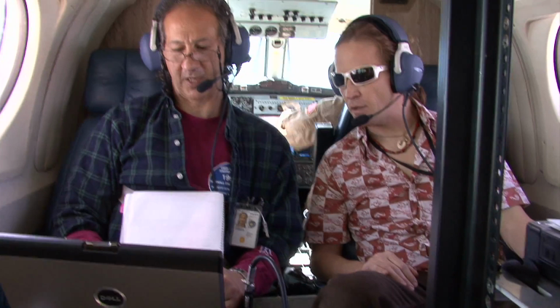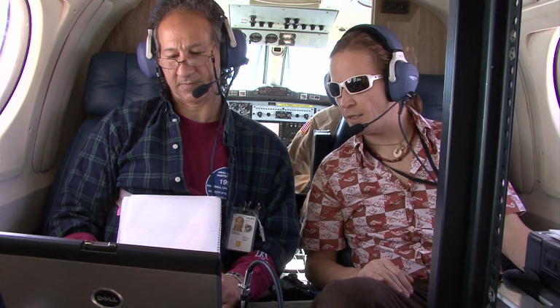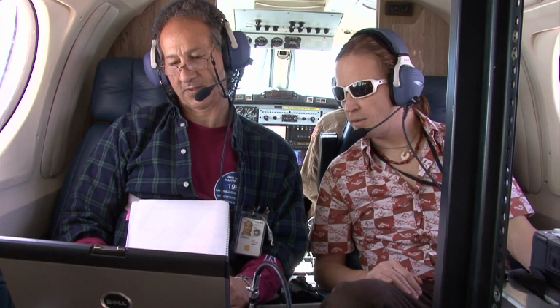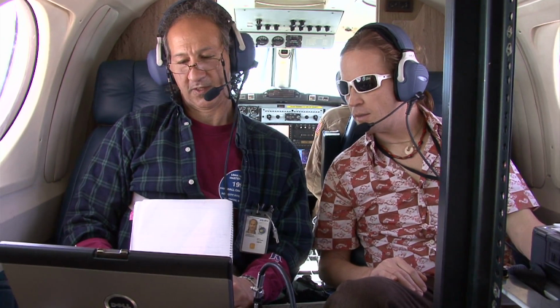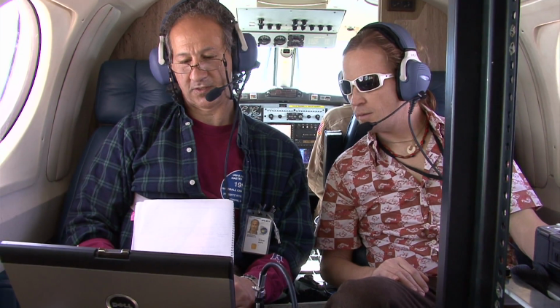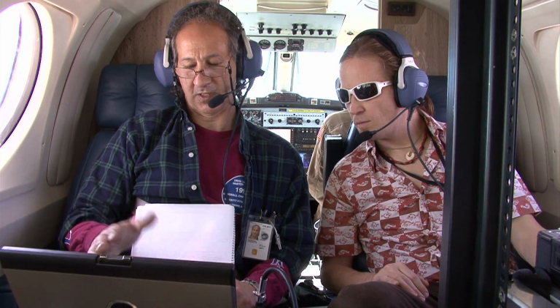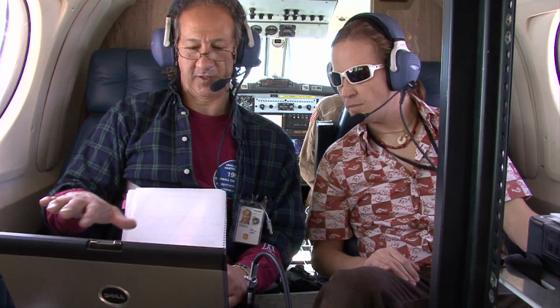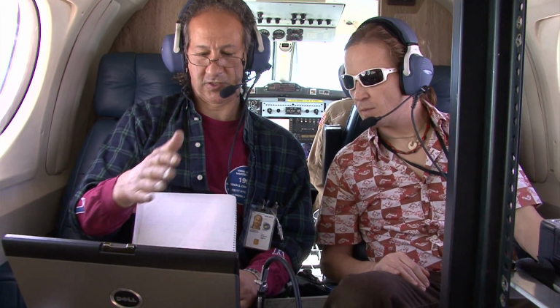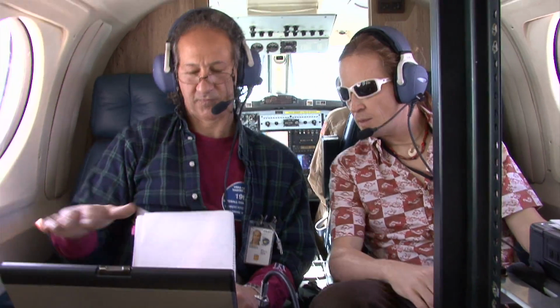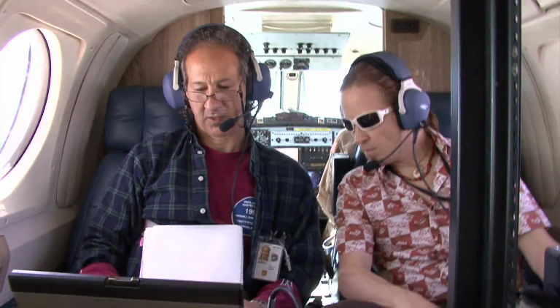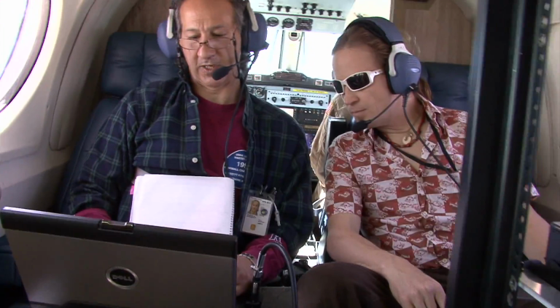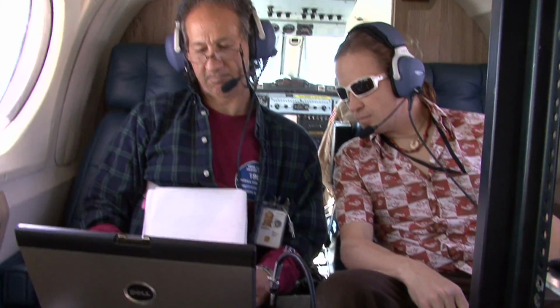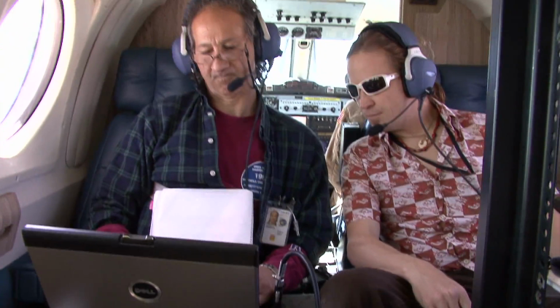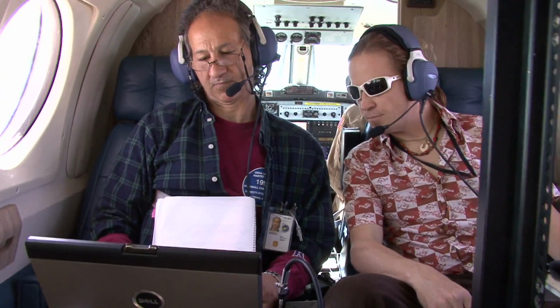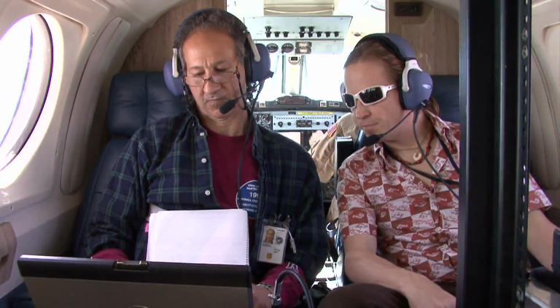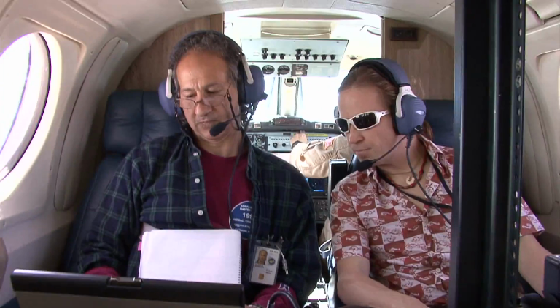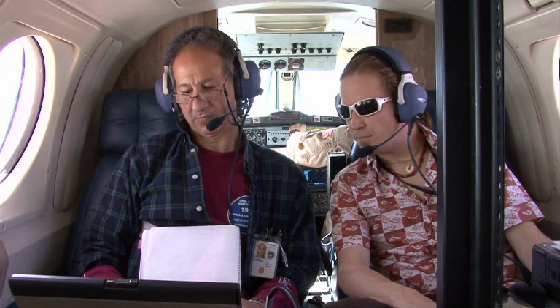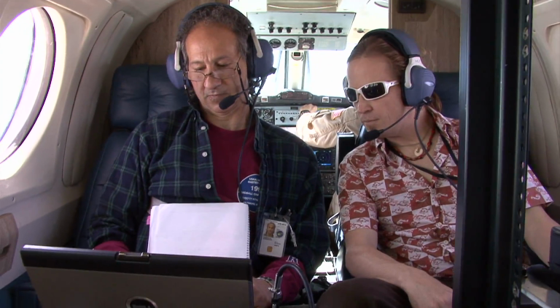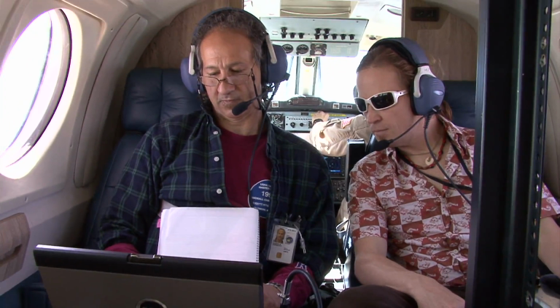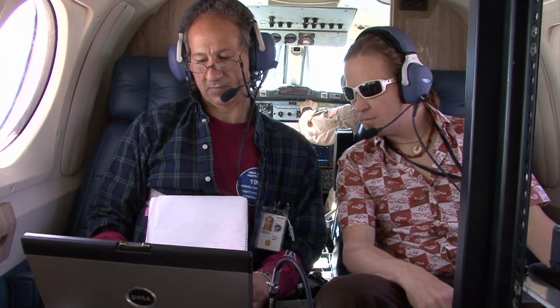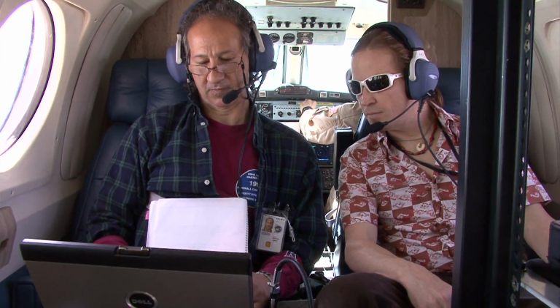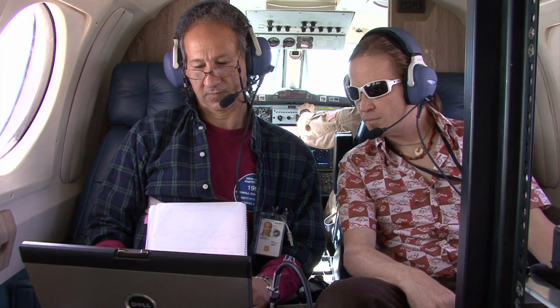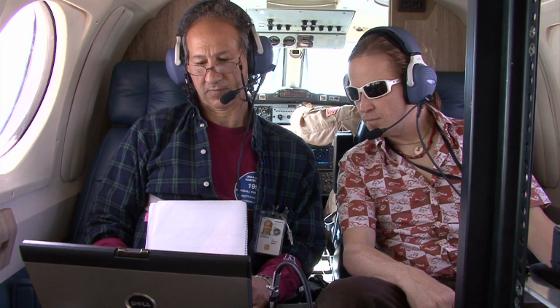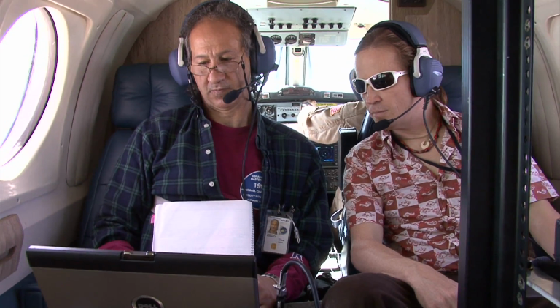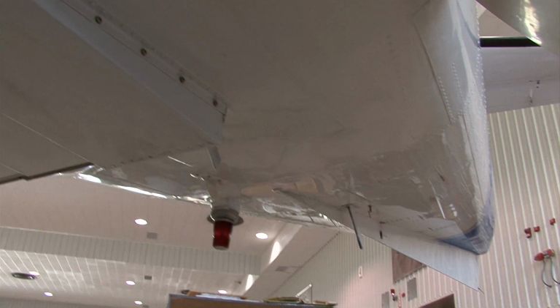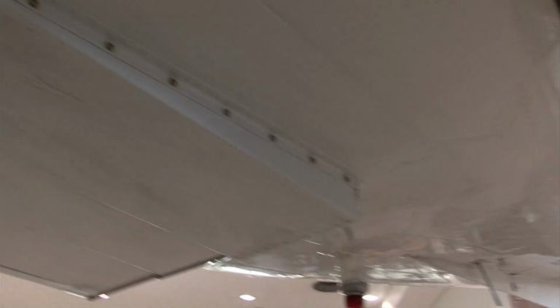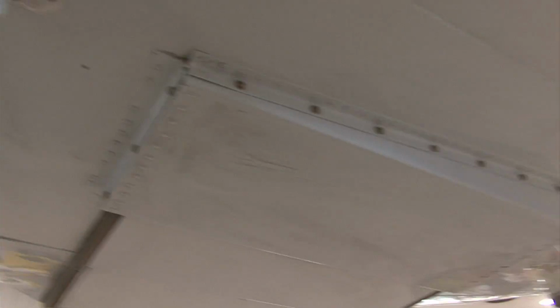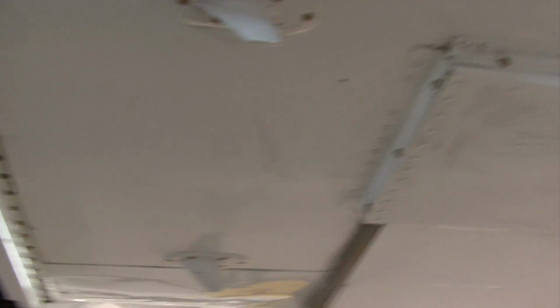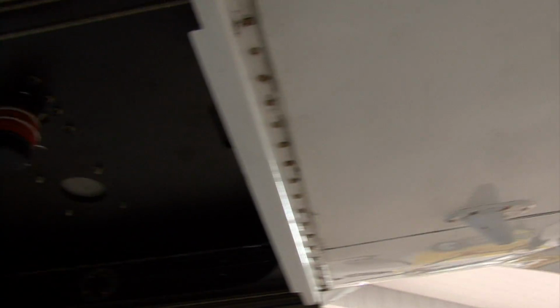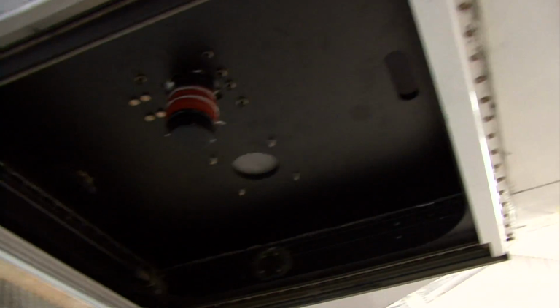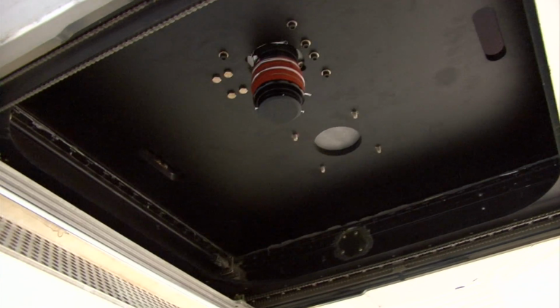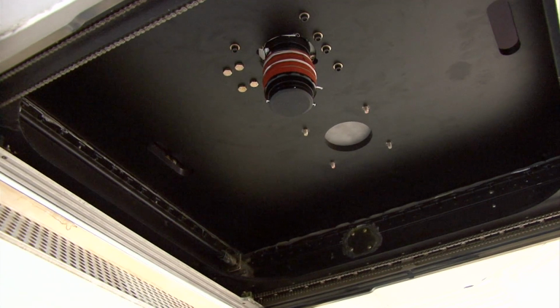NASA Goddard engineer Merzi Jabvala operated a NASA photo detector that imaged the temperature variations of the caves and surrounding surface that occur as a result of the heating effects of the sun. This thermal data will be compared with similar ground-based measurements.